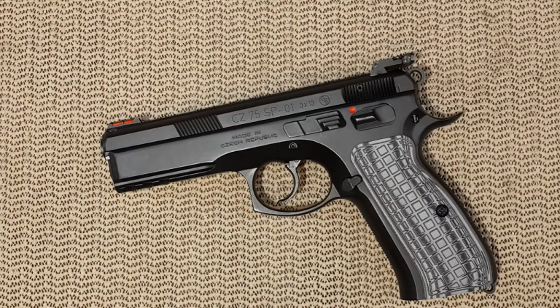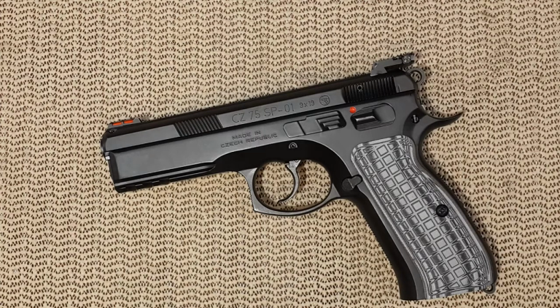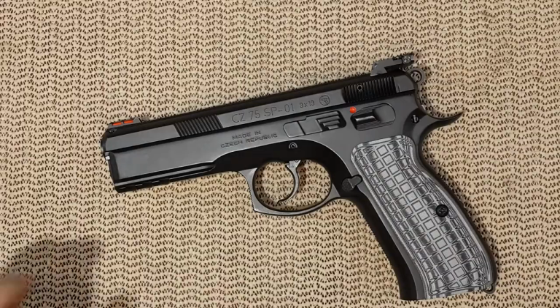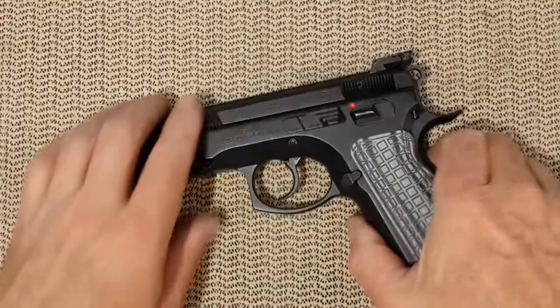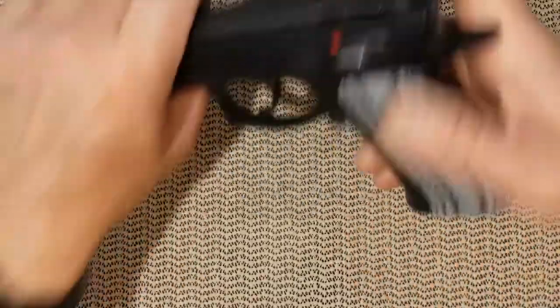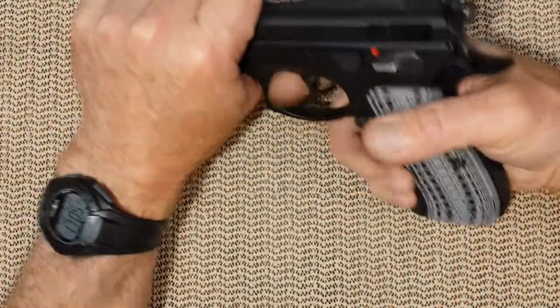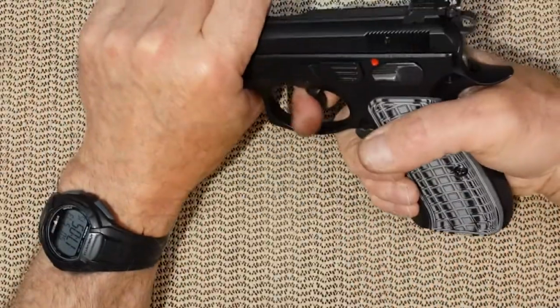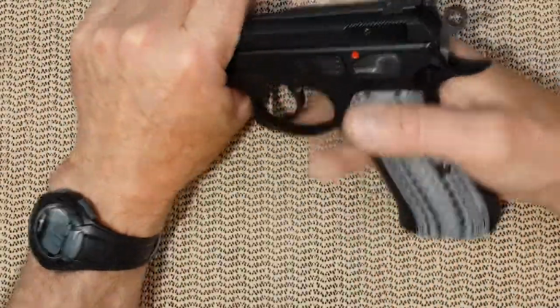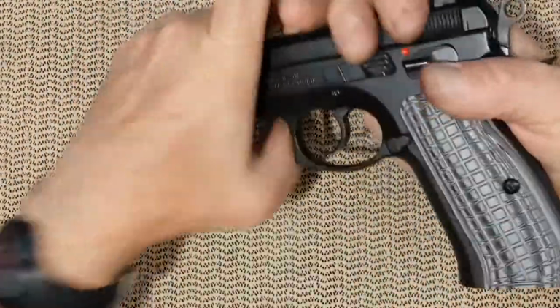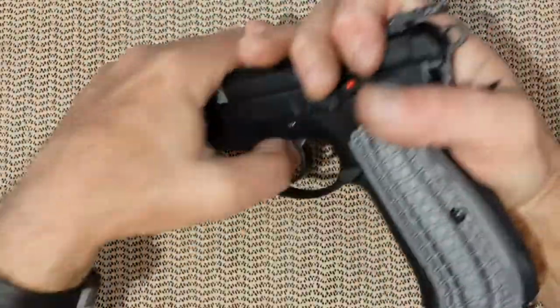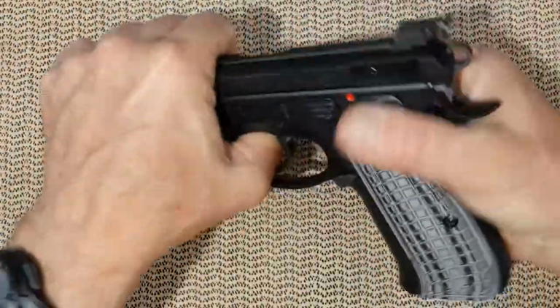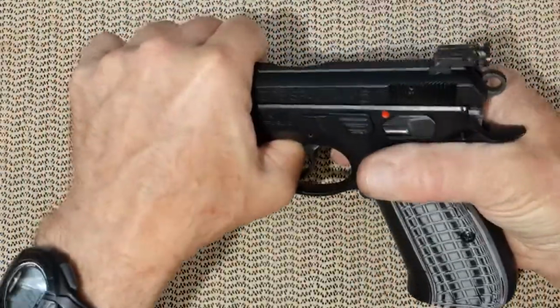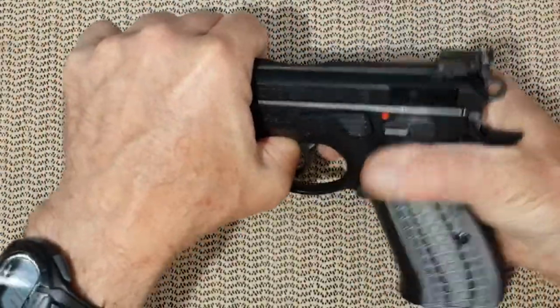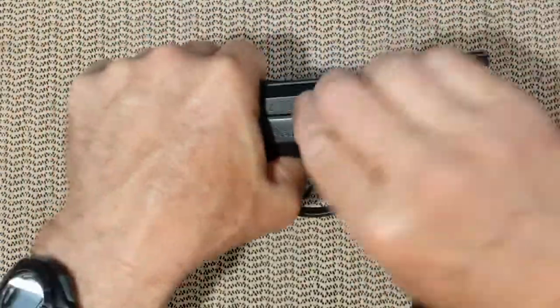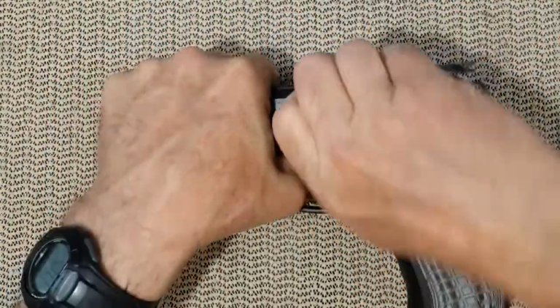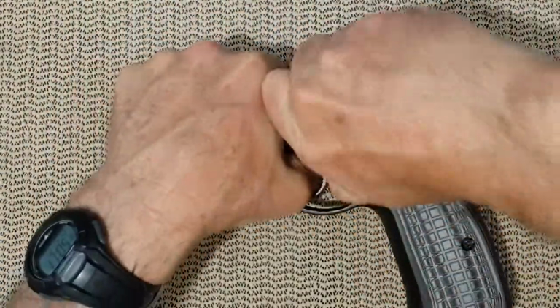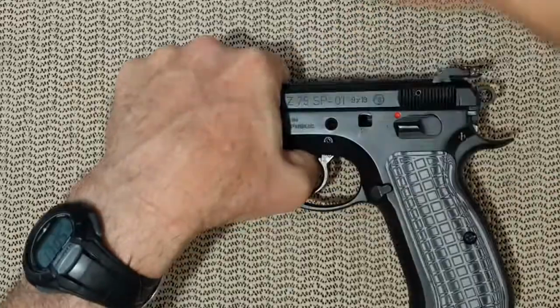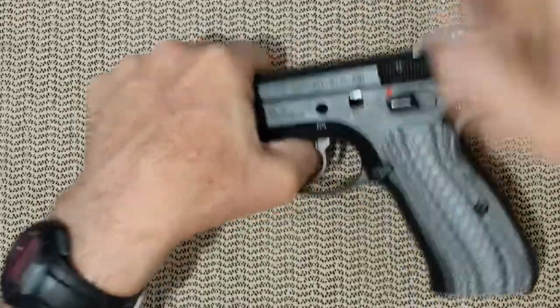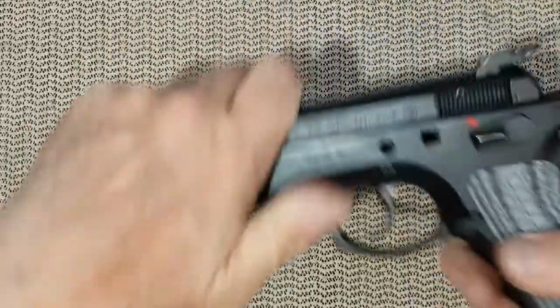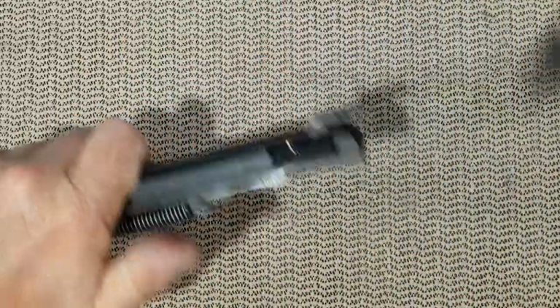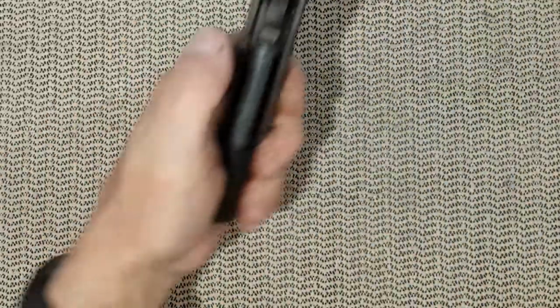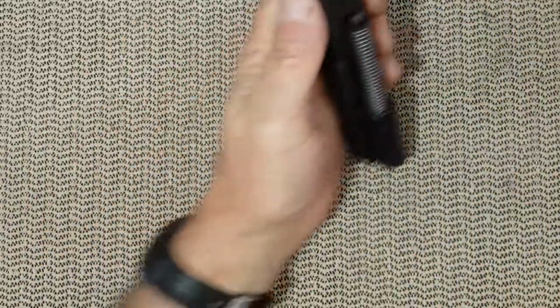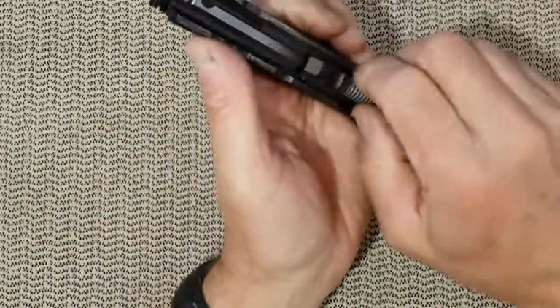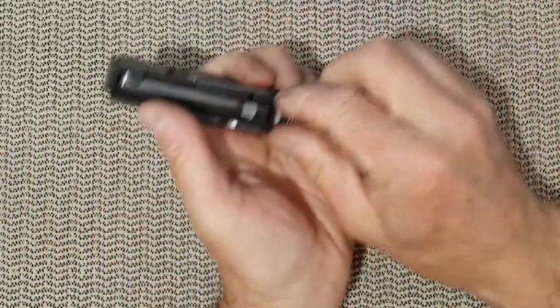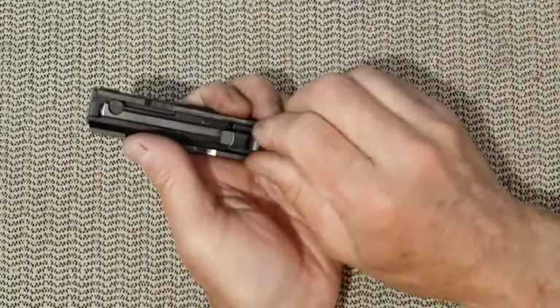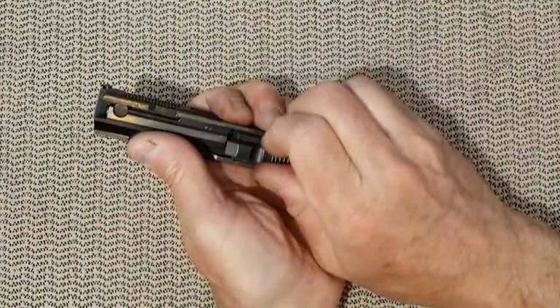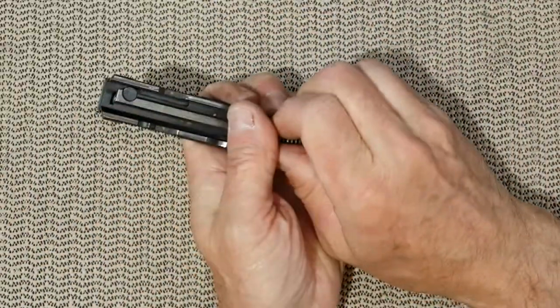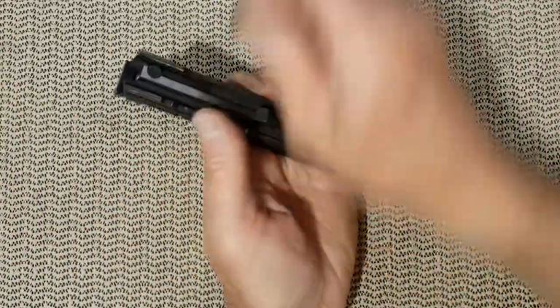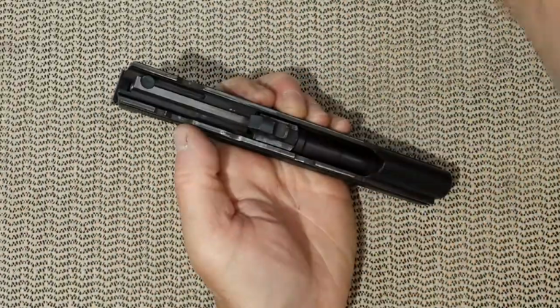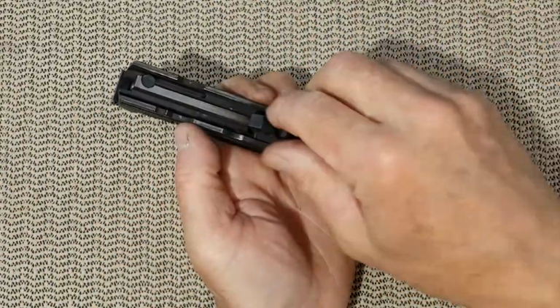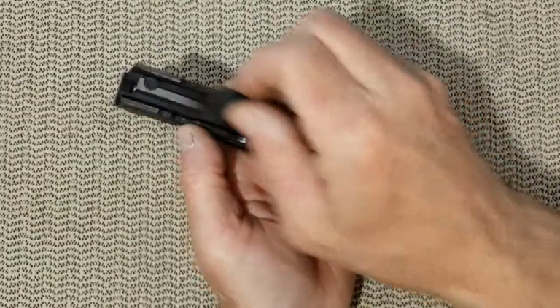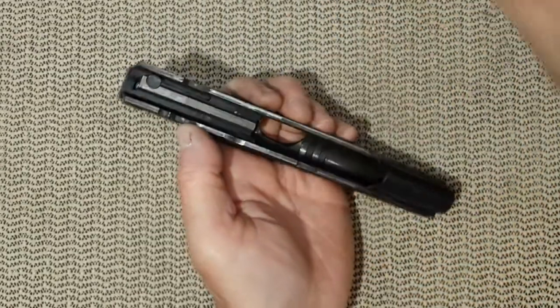First you need to remove the slide, remove the spring and the barrel.